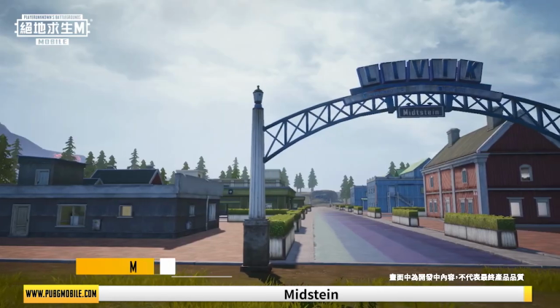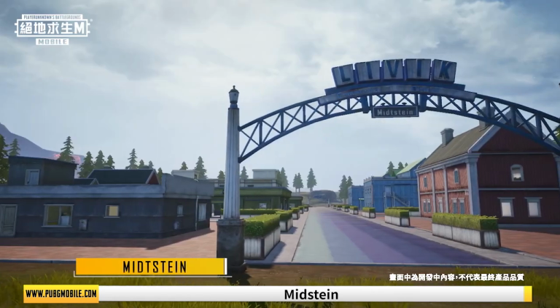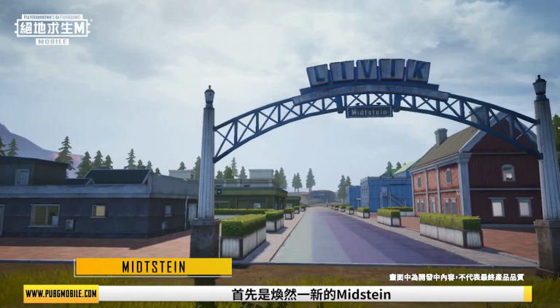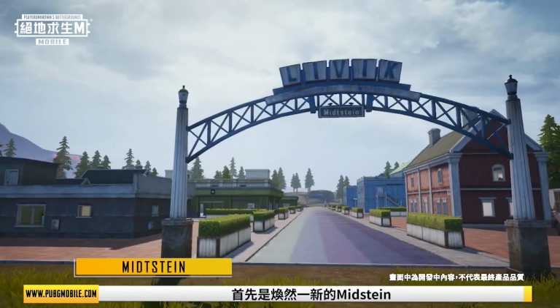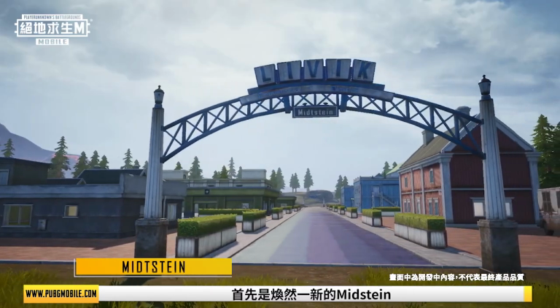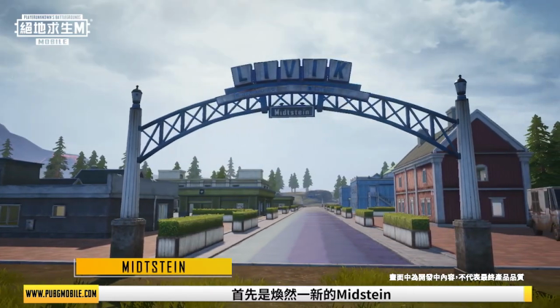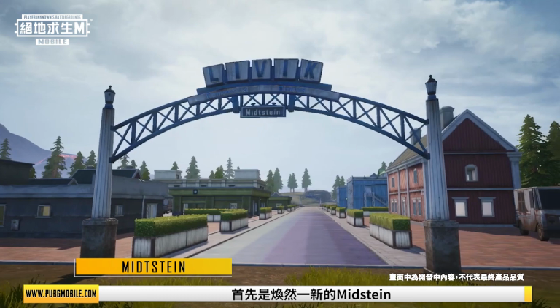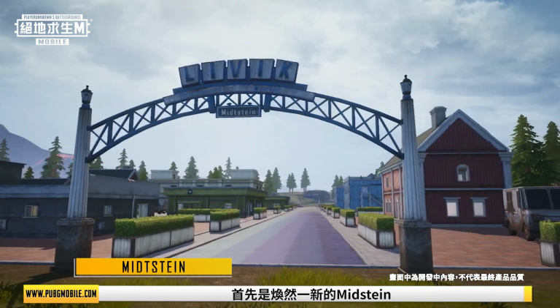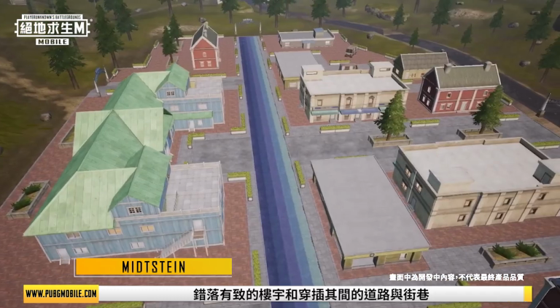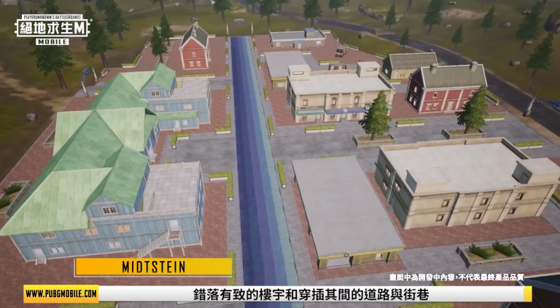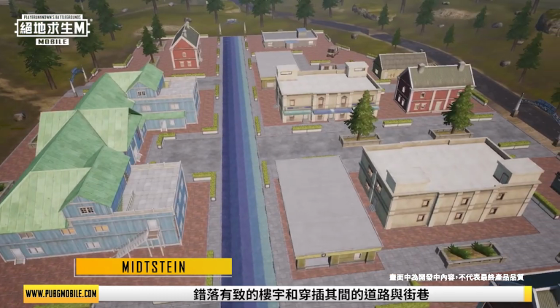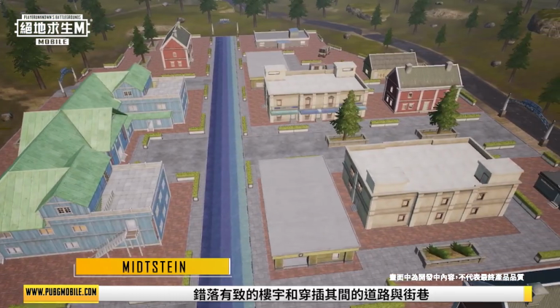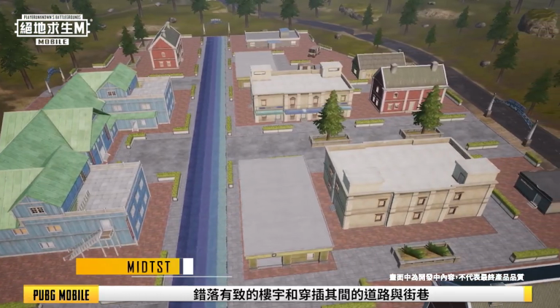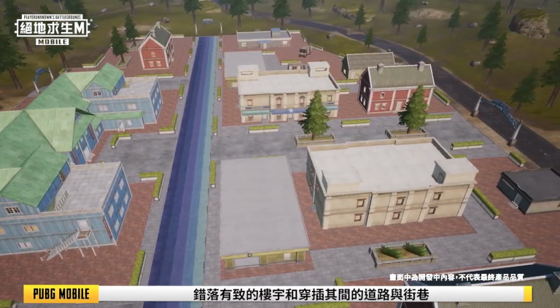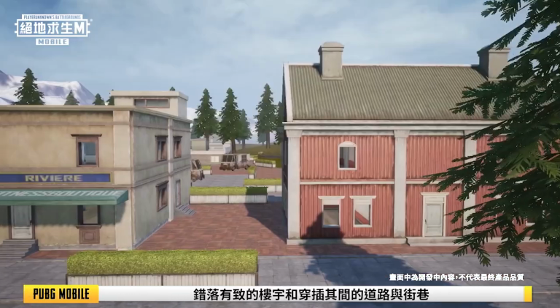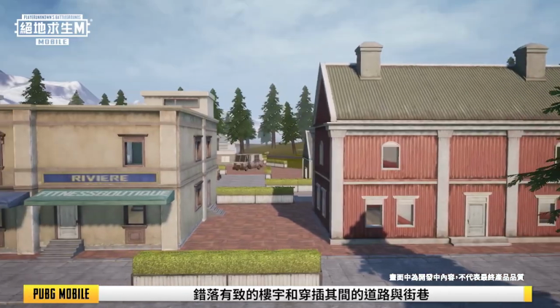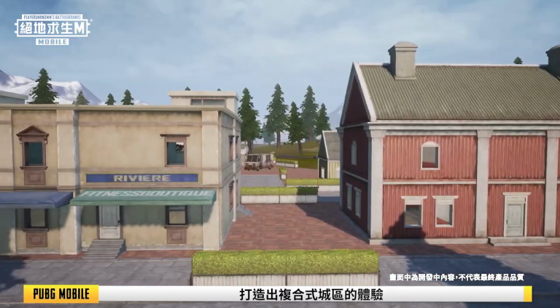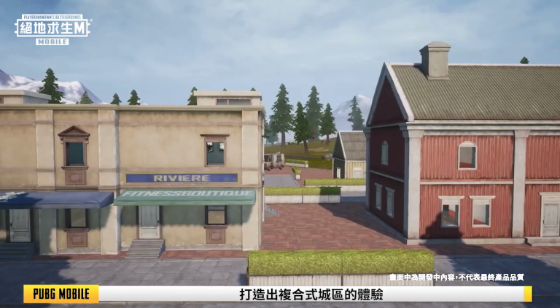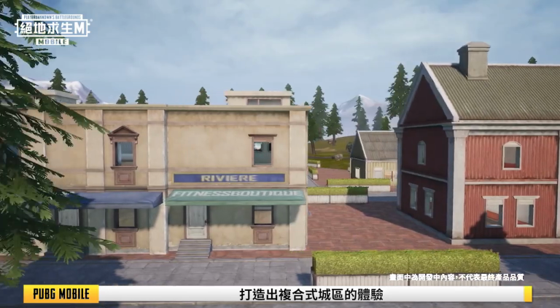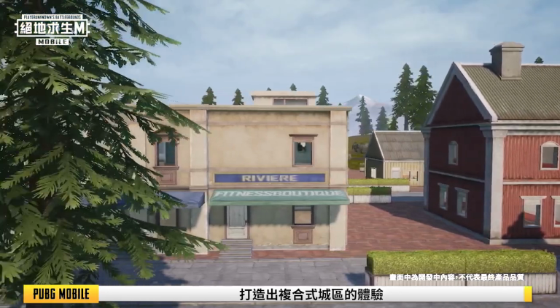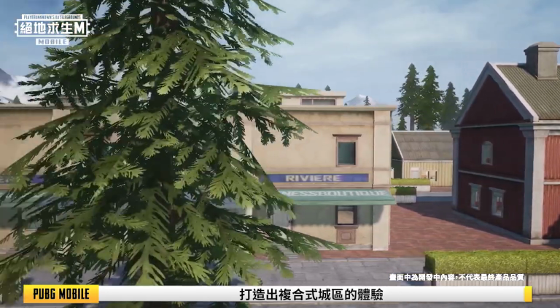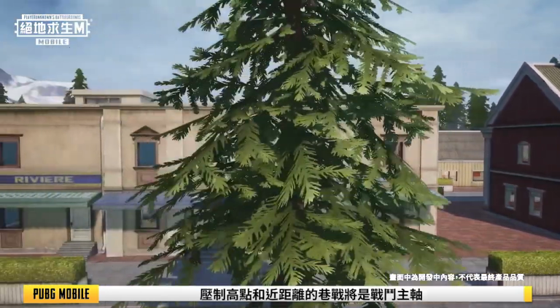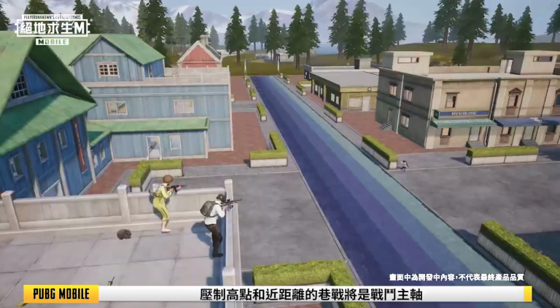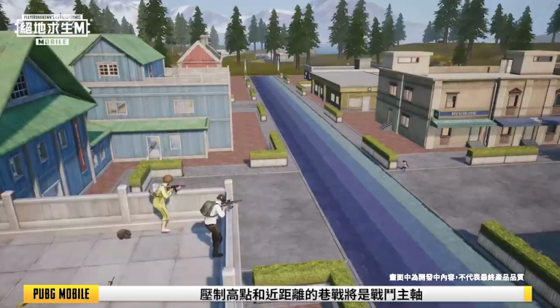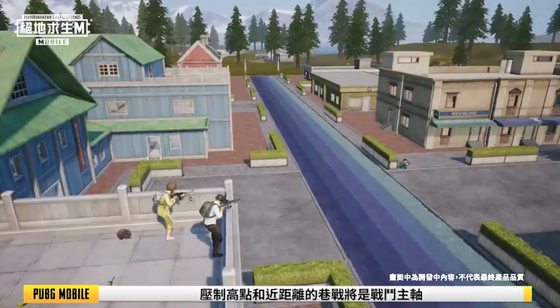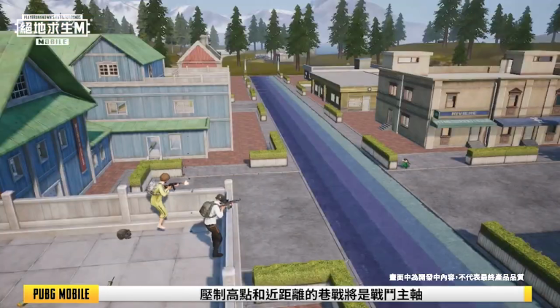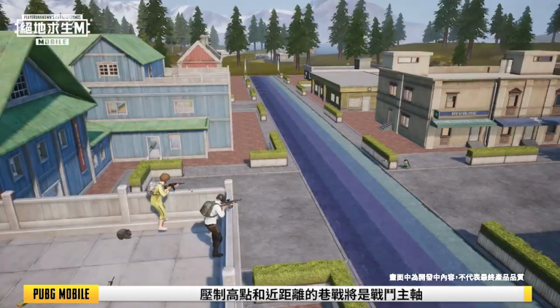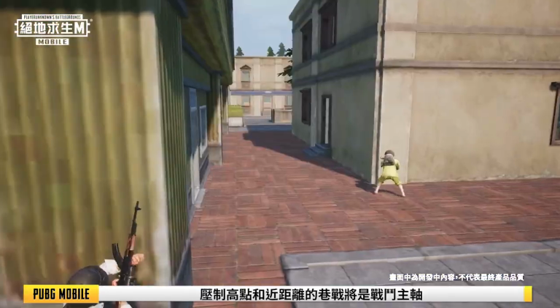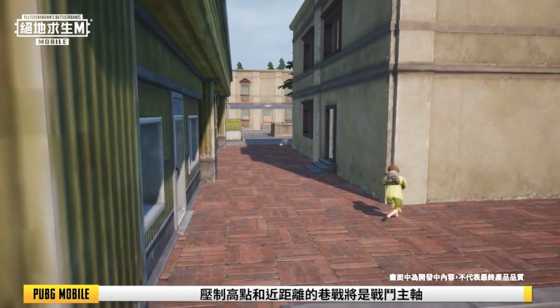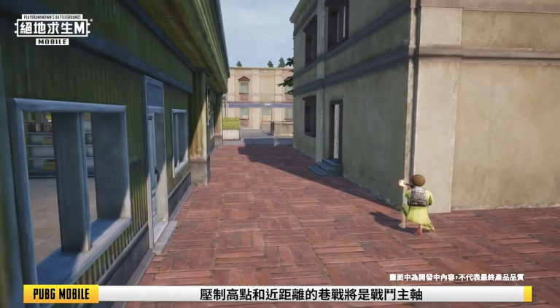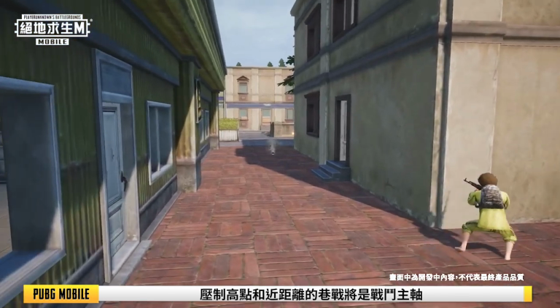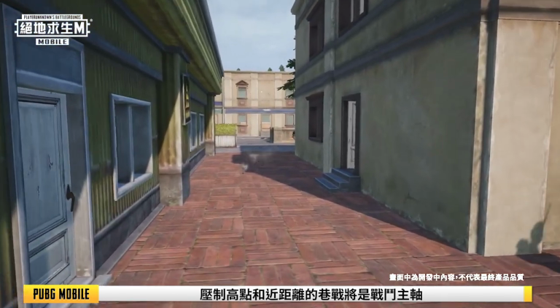Midstein: First of all, we overhauled Midstein. The mix of buildings interspersed with roads and alleyways creates a complex urban environment. Here, suppressive fire at vantage points and close-range alleyways will be the focus.